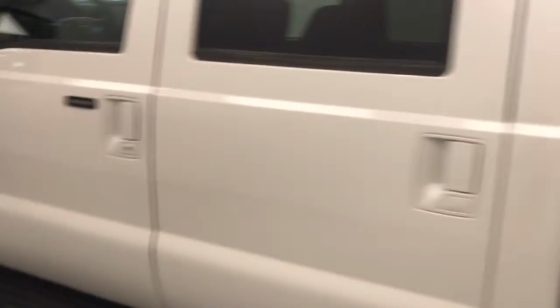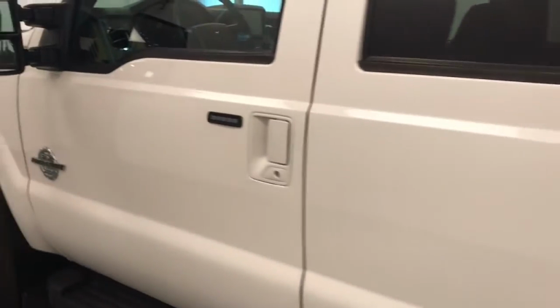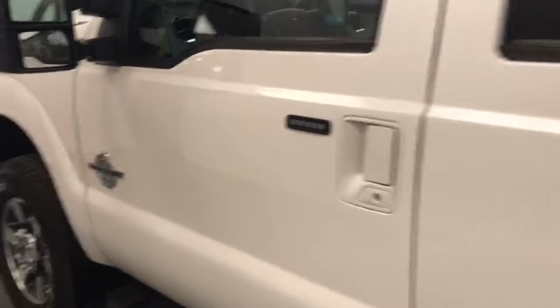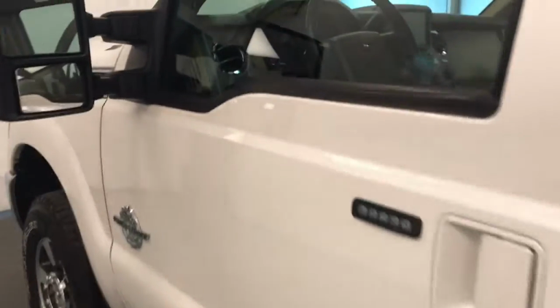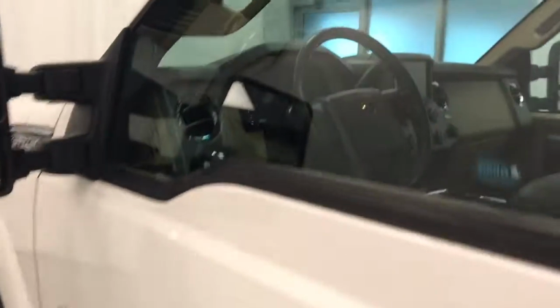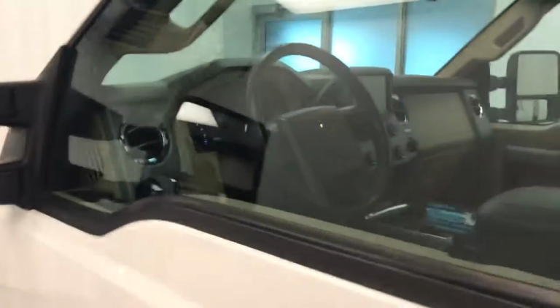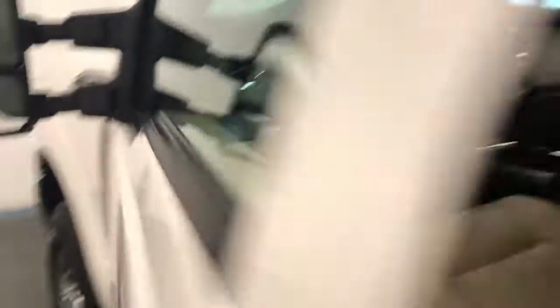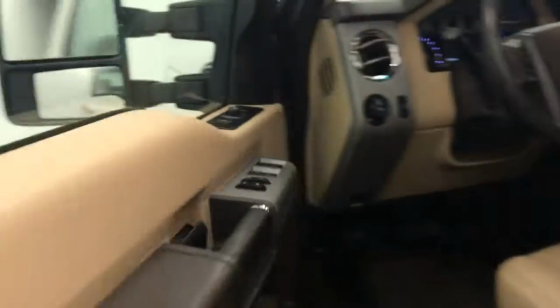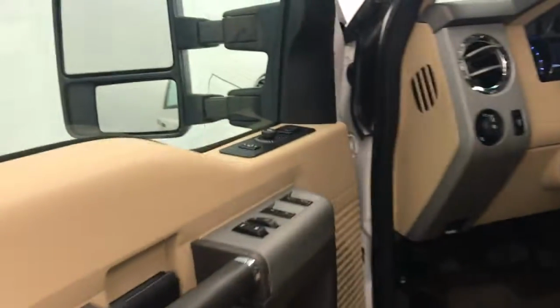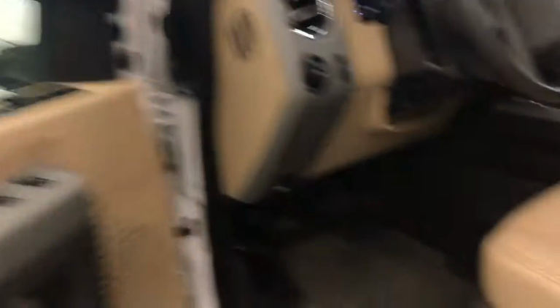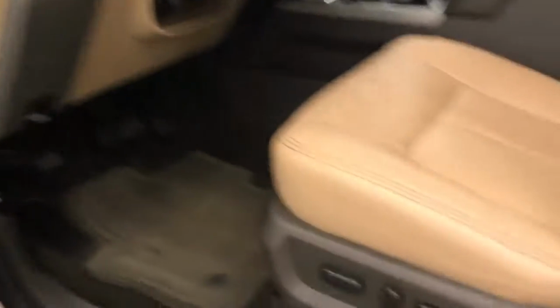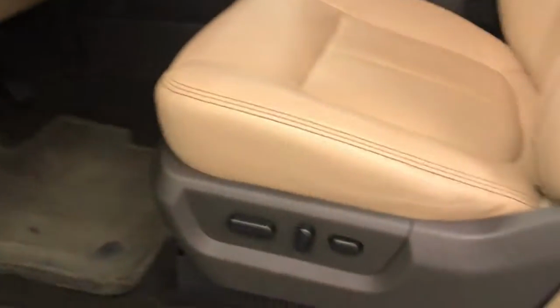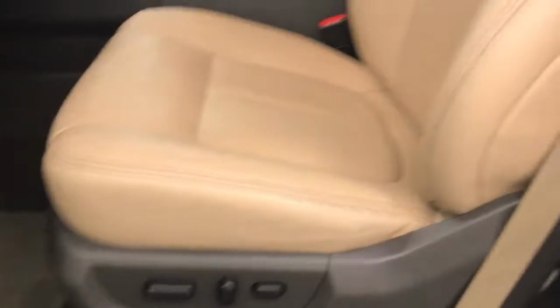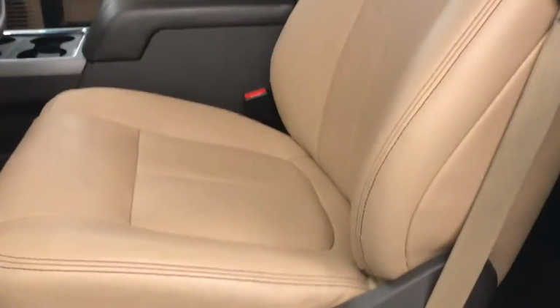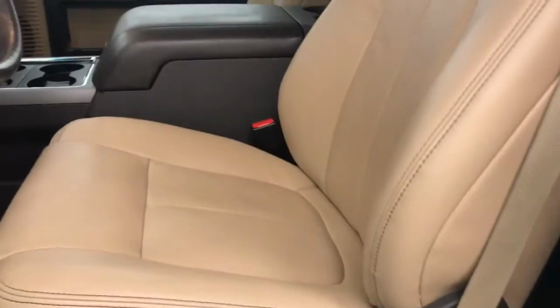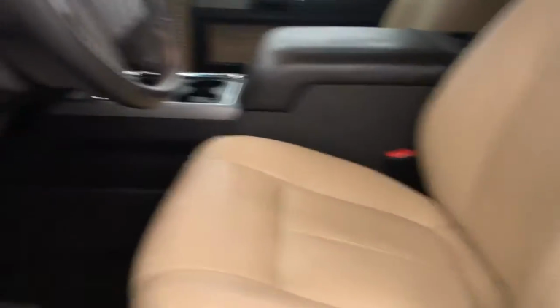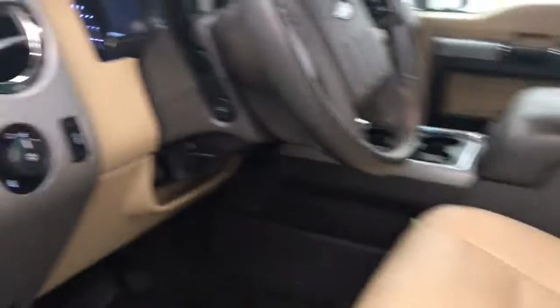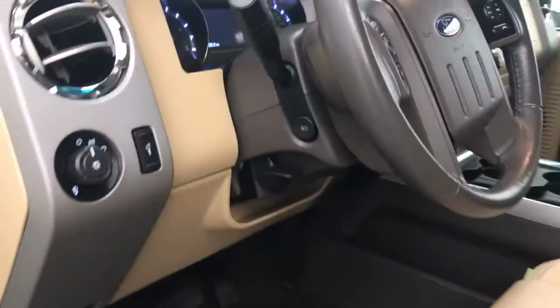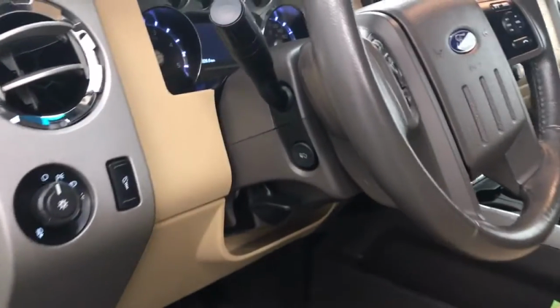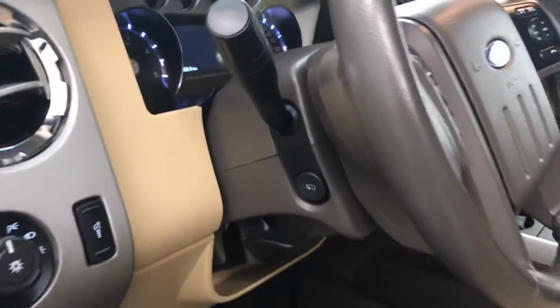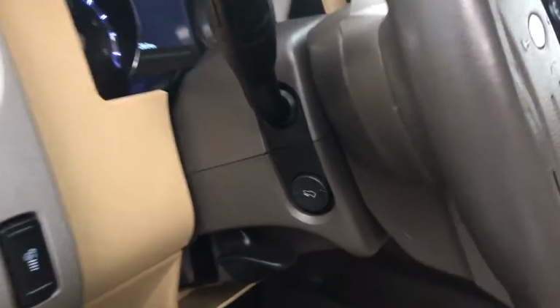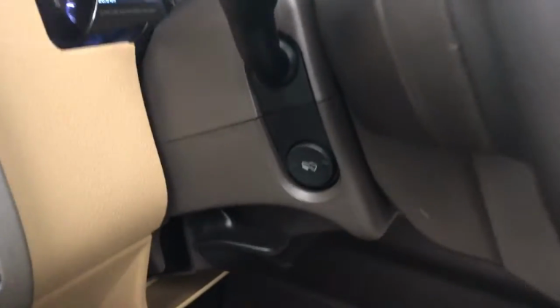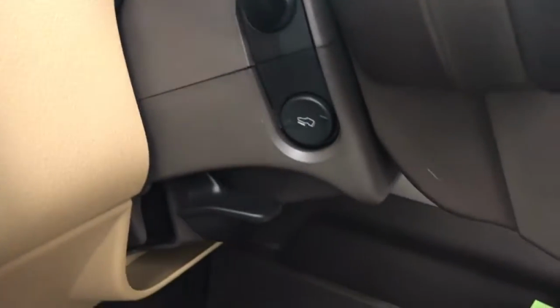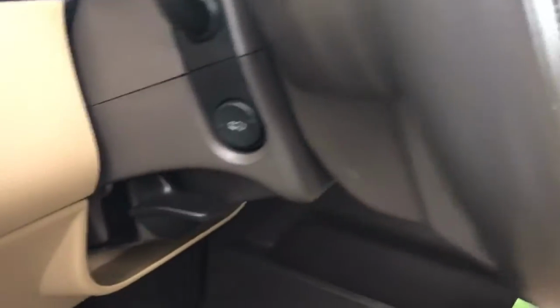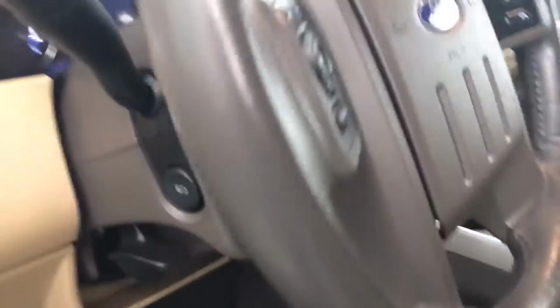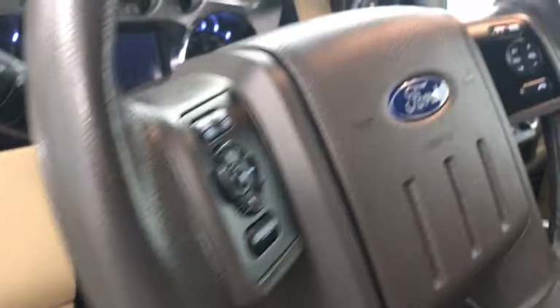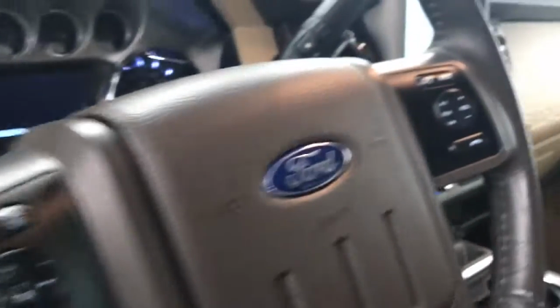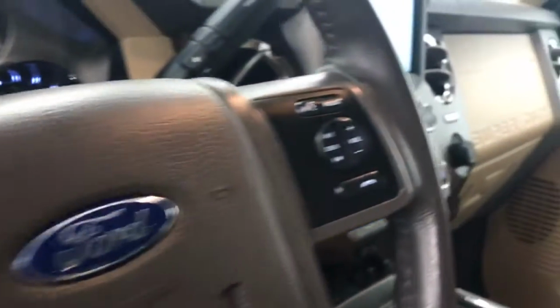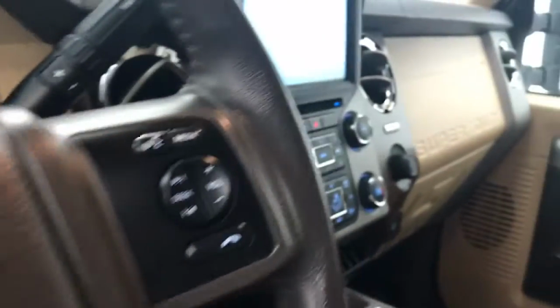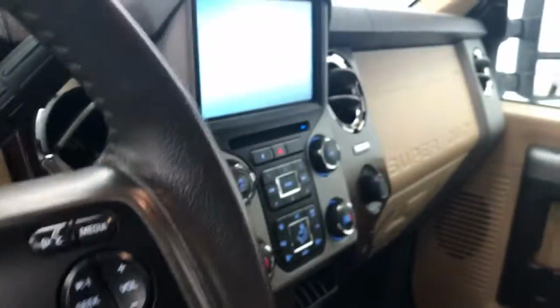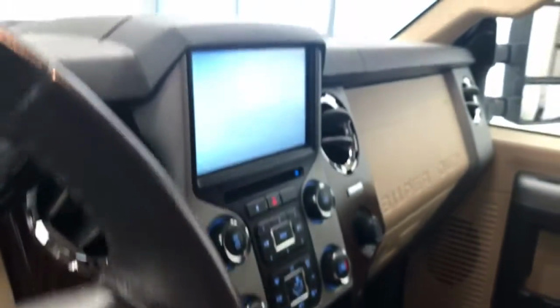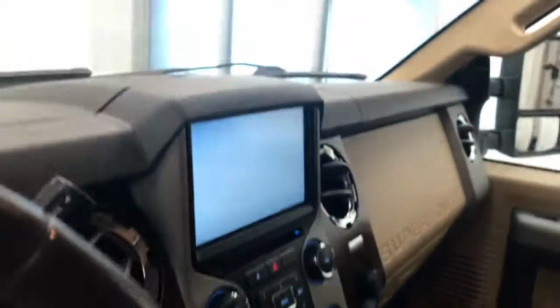Our exterior color is white. Interior options include power windows, locks and mirrors, power driver seat, lumbar support, leather wrap upholstery, light controls, power adjustable foot pedals, tilt steering, cruise control, and hands-free communication and audio controls.